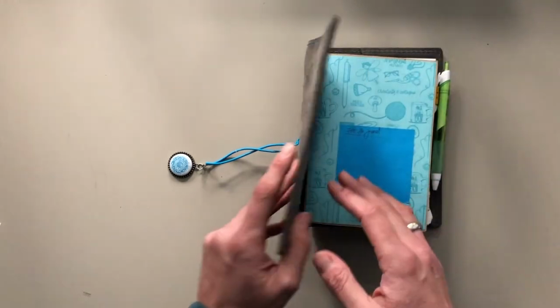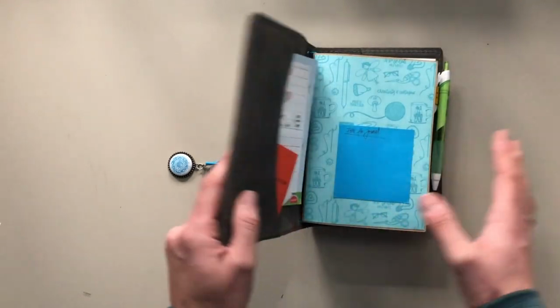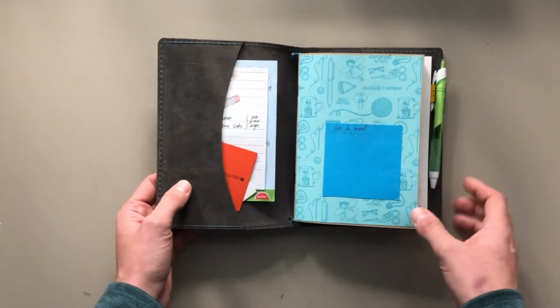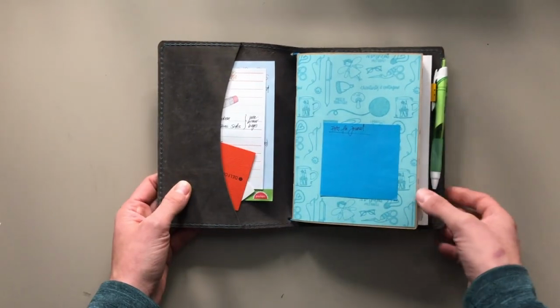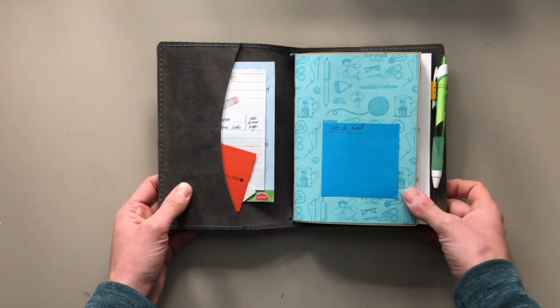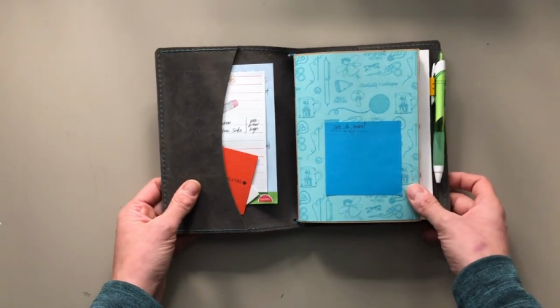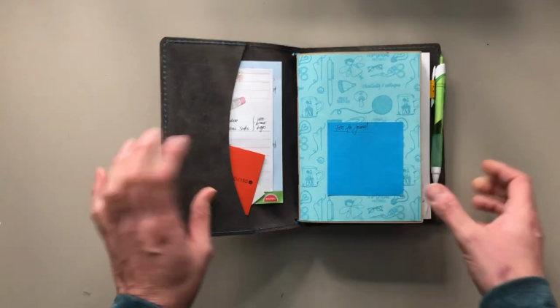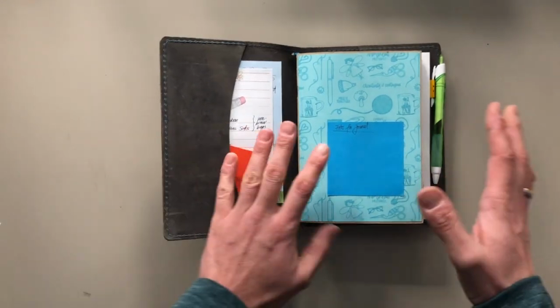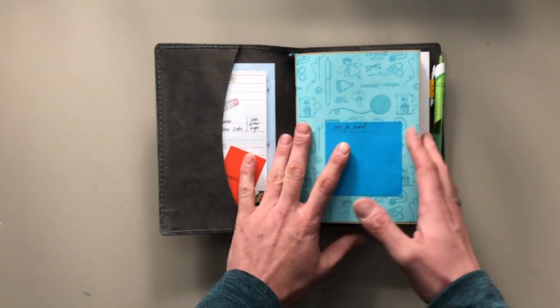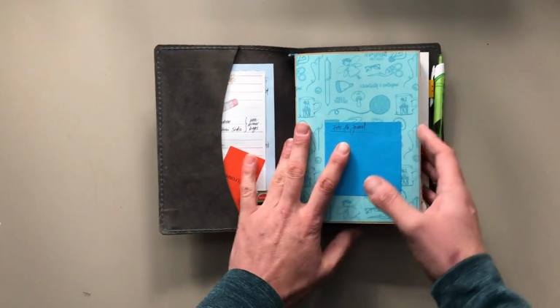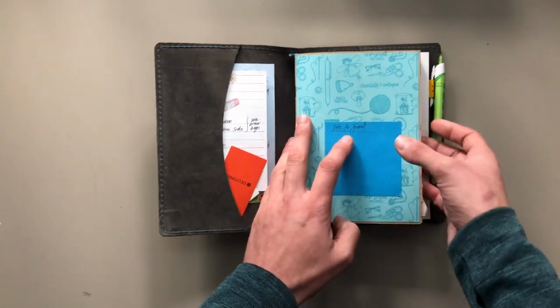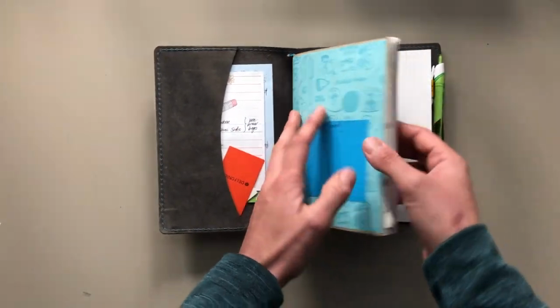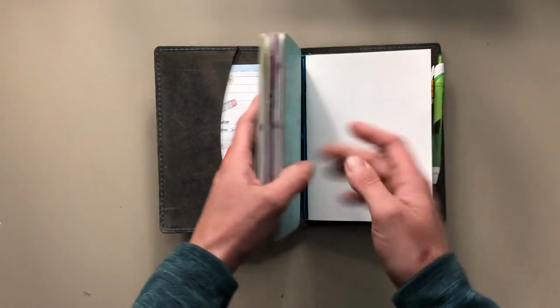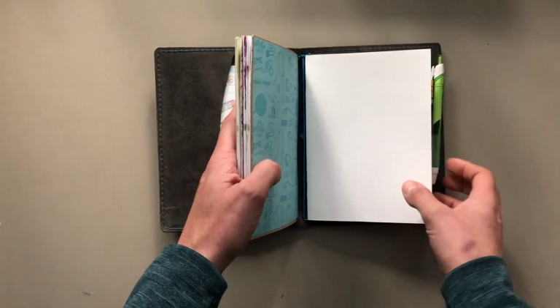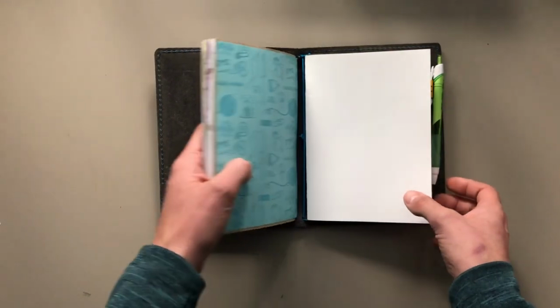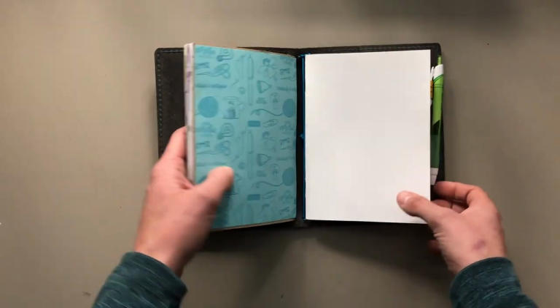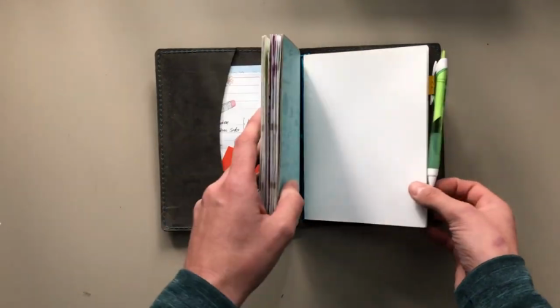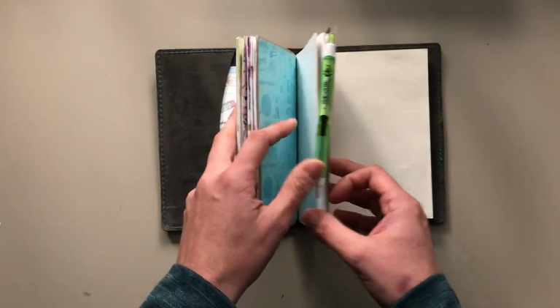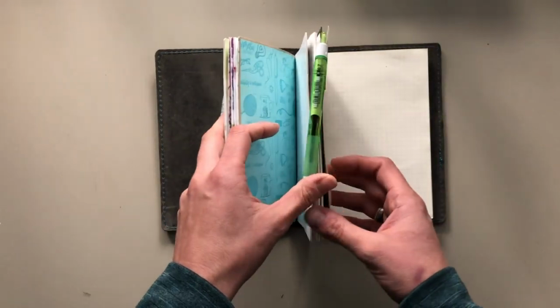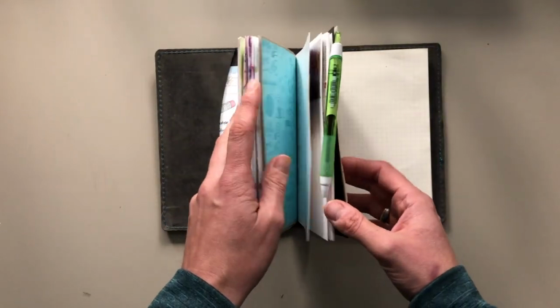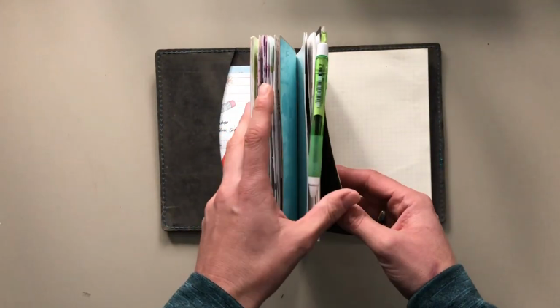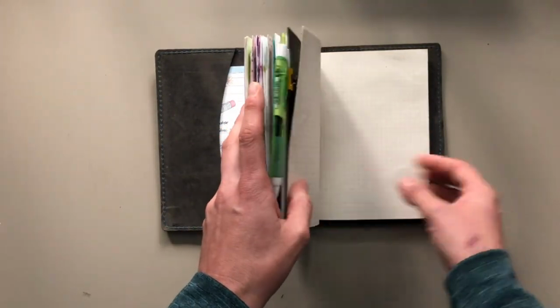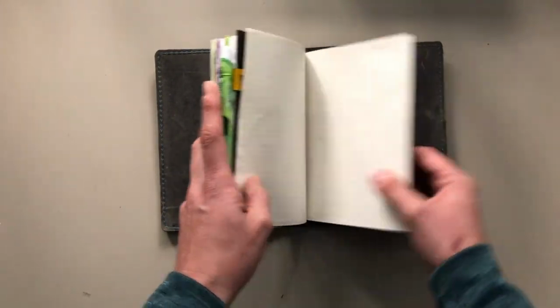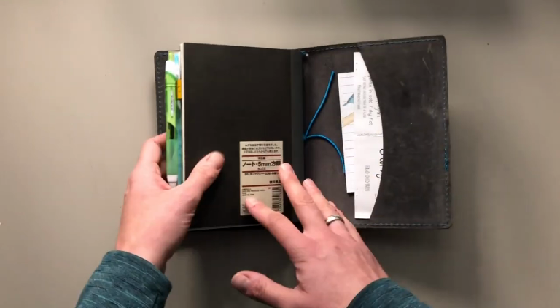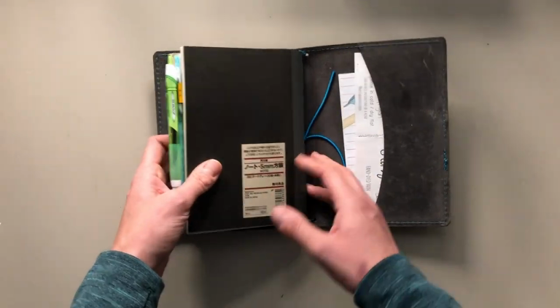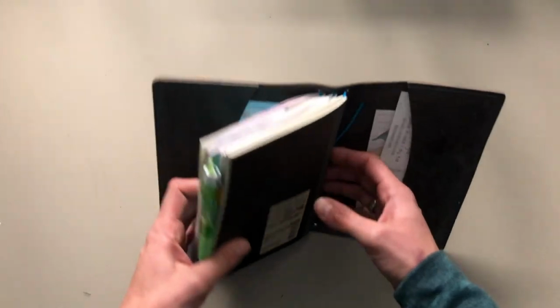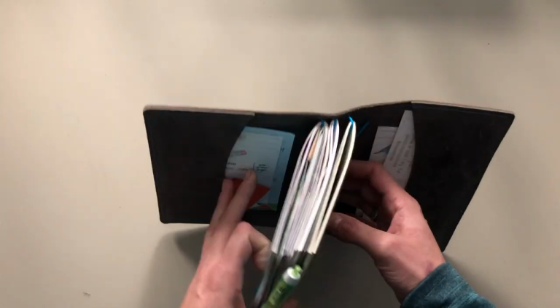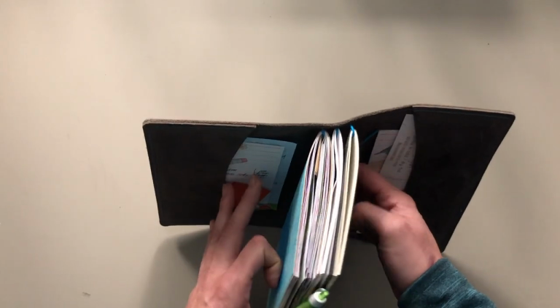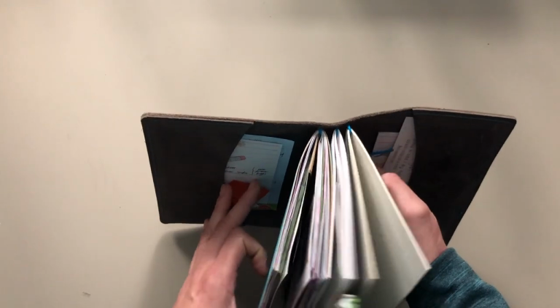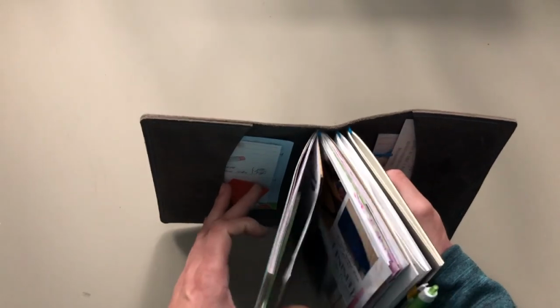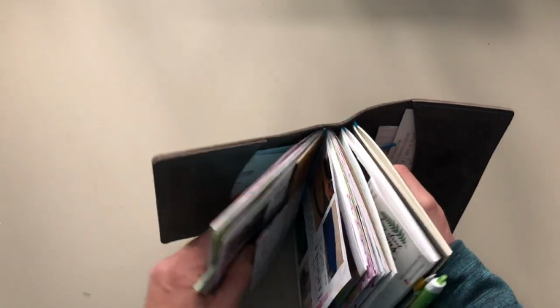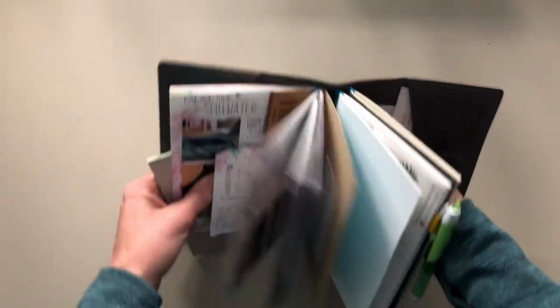I have a charm that came in a Coco Daisy kit on the front because I feel like it fits perfectly with the colors. I'm using three of the four strings that are included in the notebook.